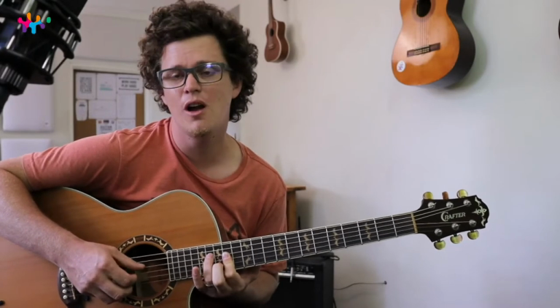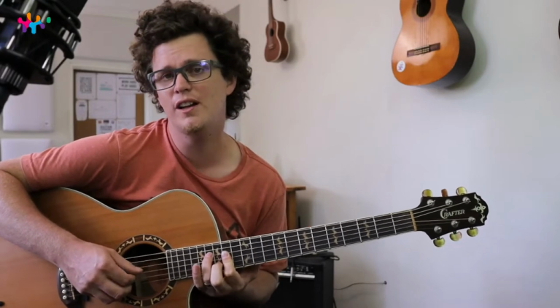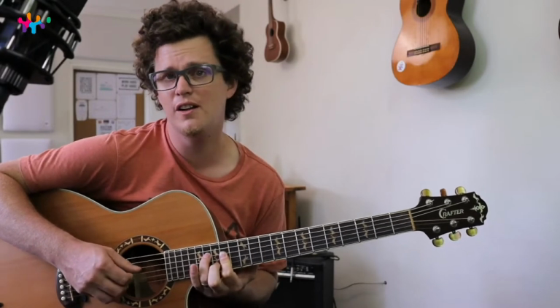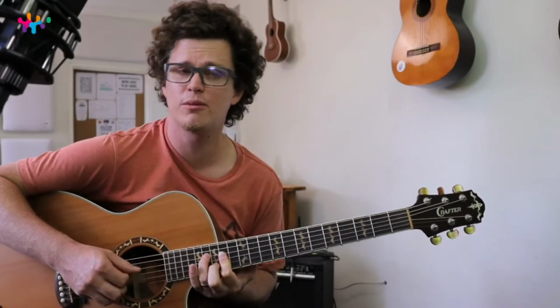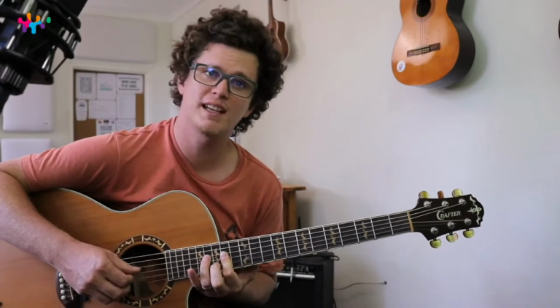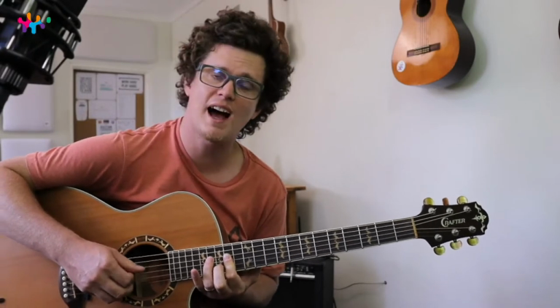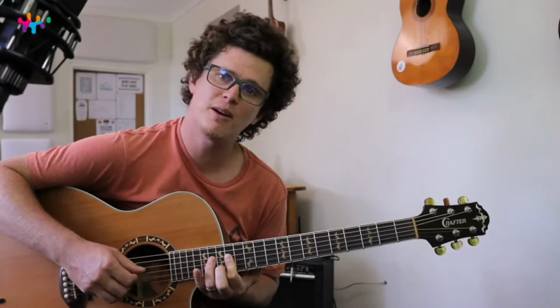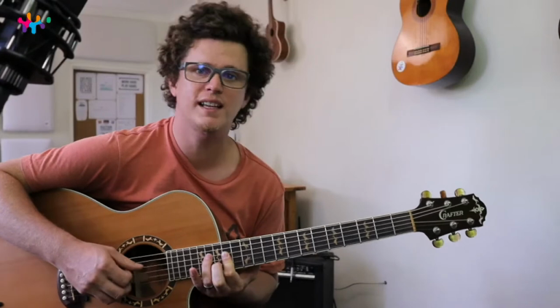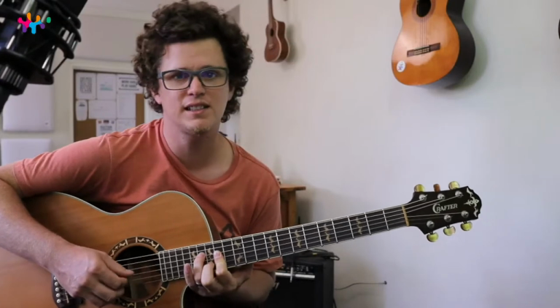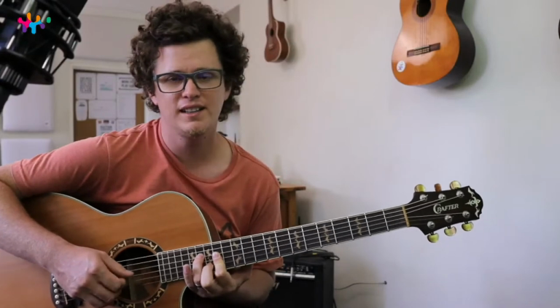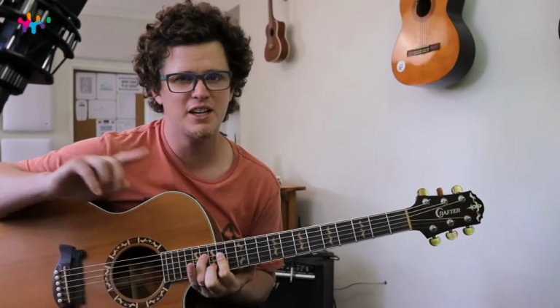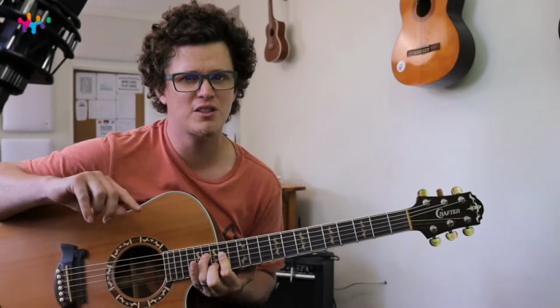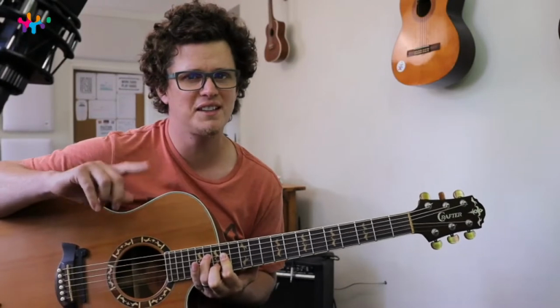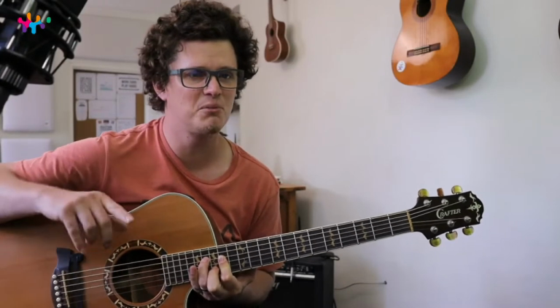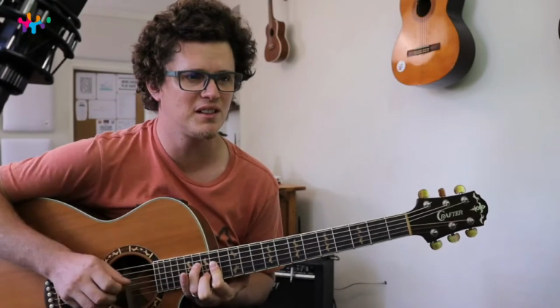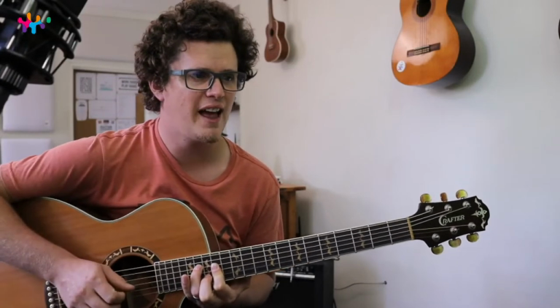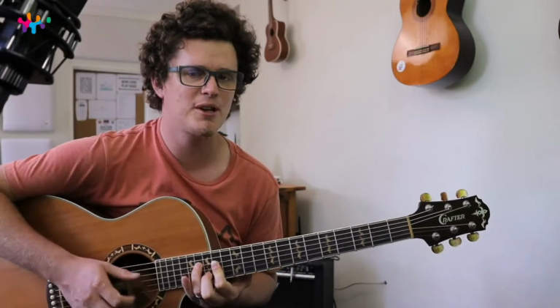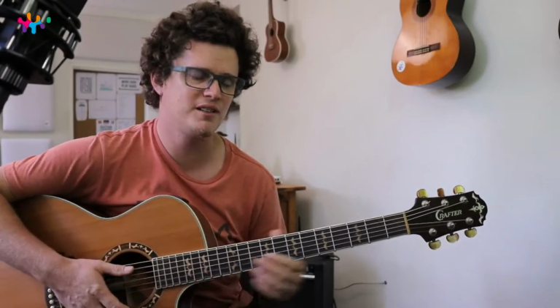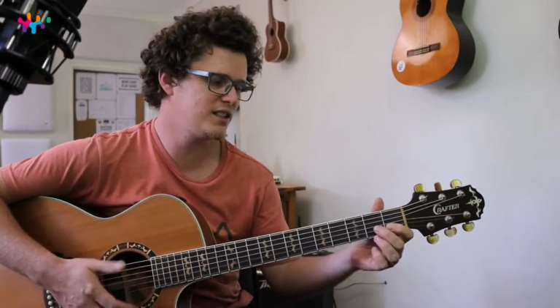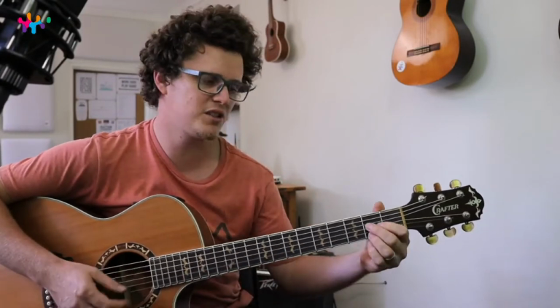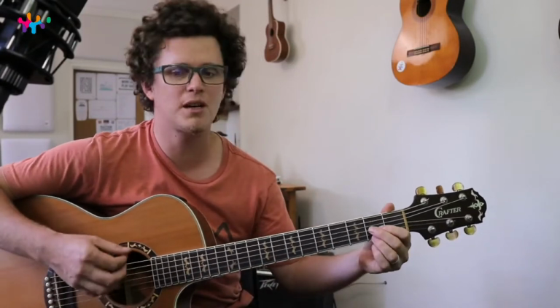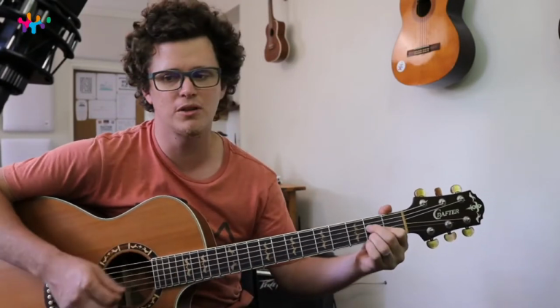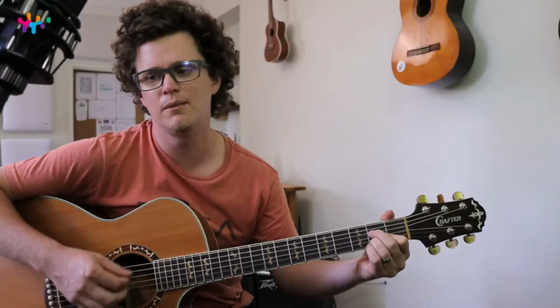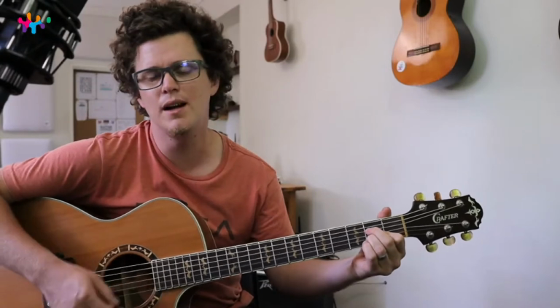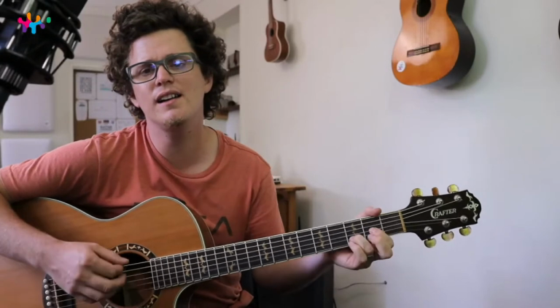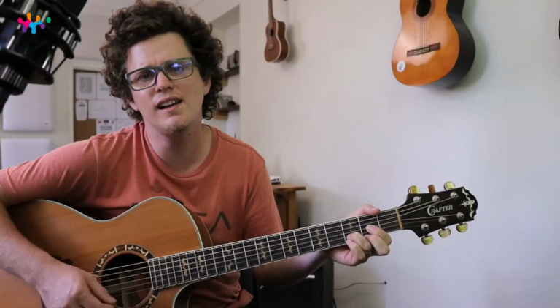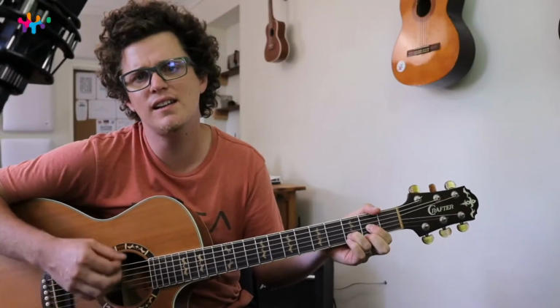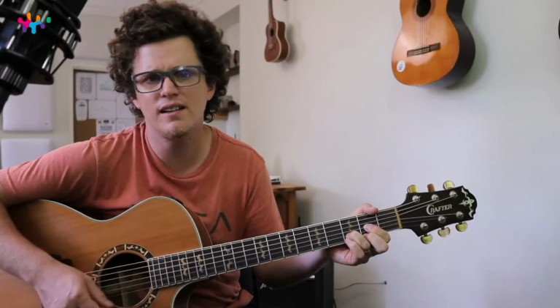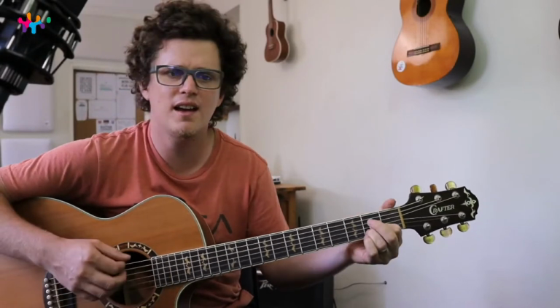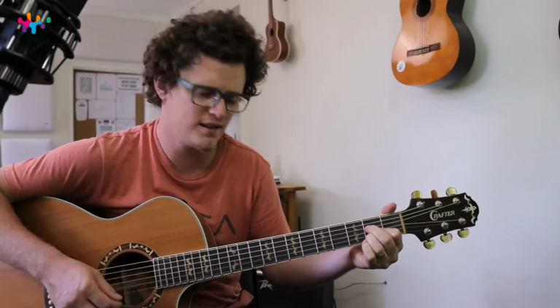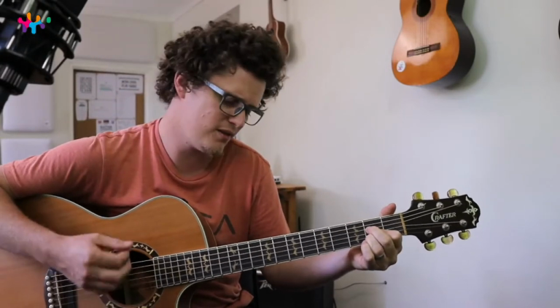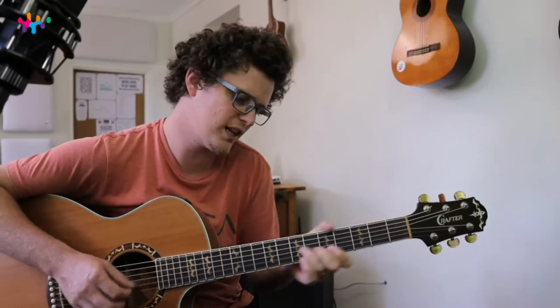We're going to learn it both ways — playing the high one like this, the way the electric guitar does it in the original, and we're going to learn the easy version, just strumming chords, or like this.